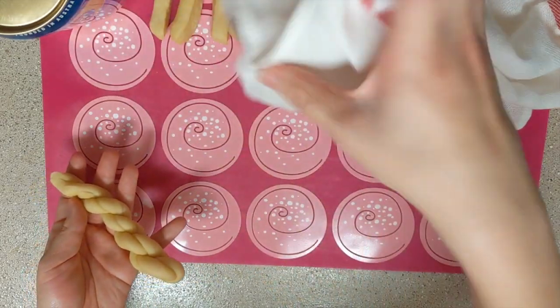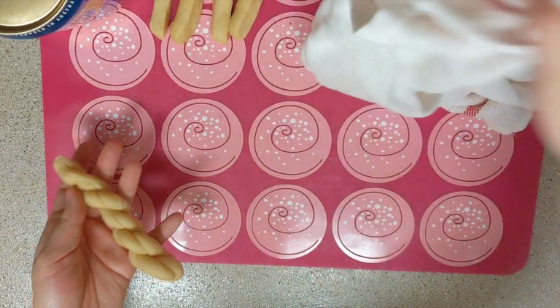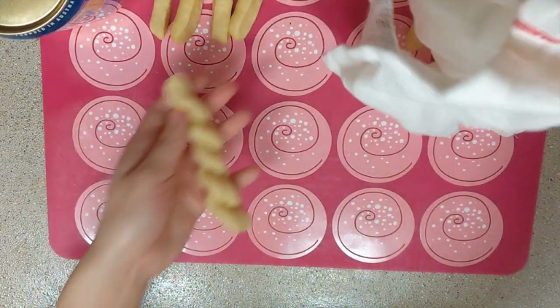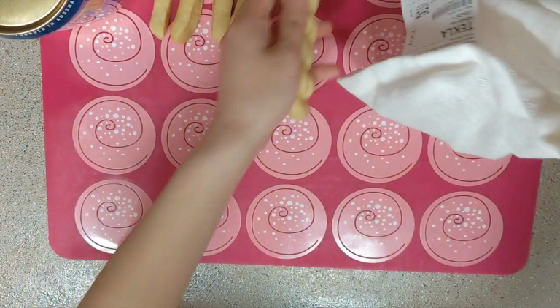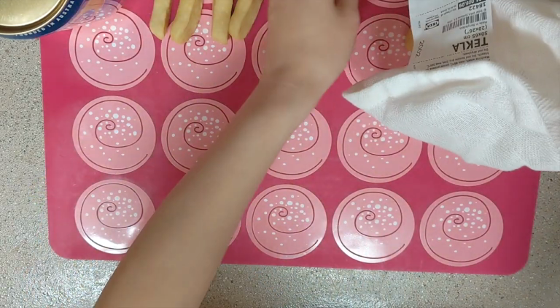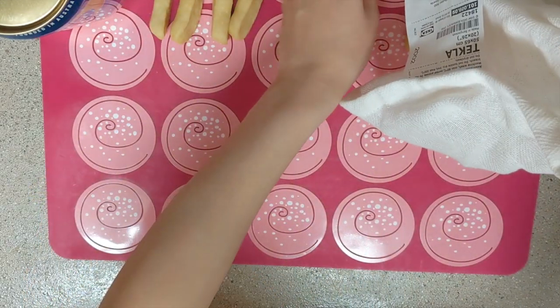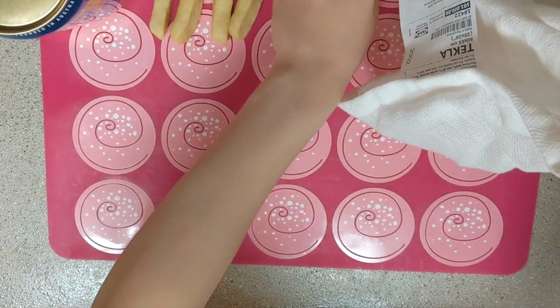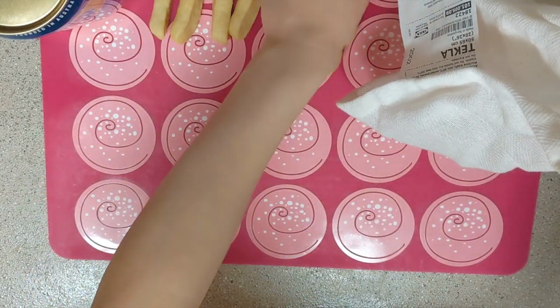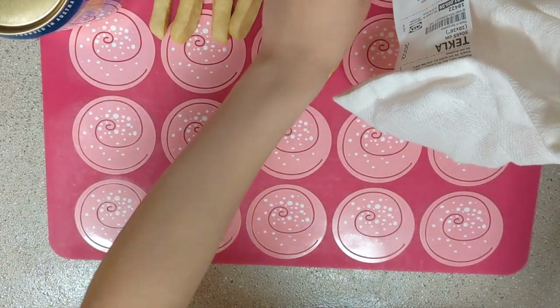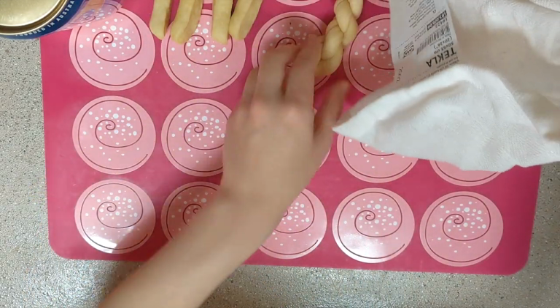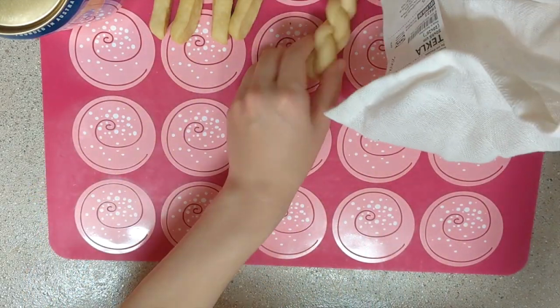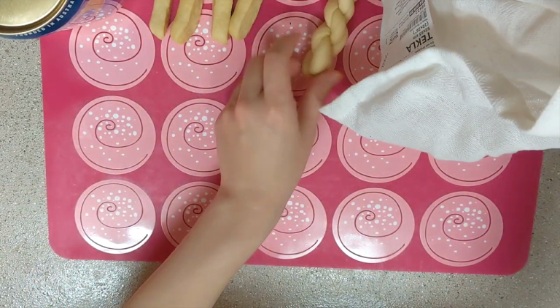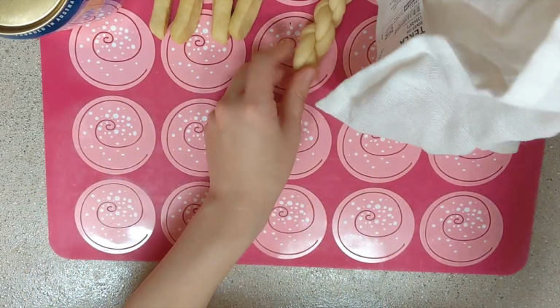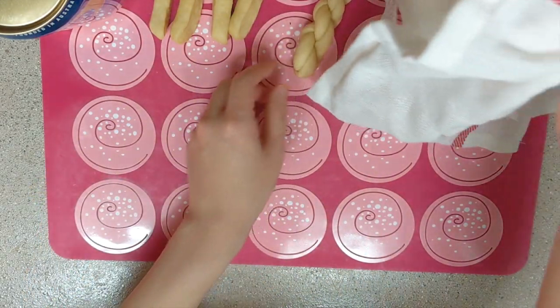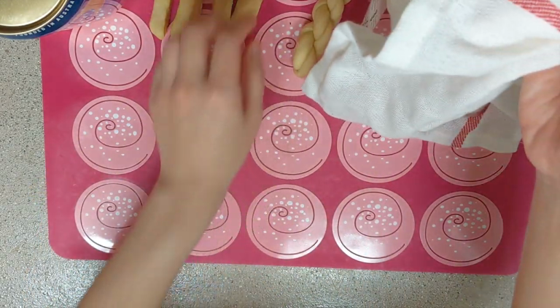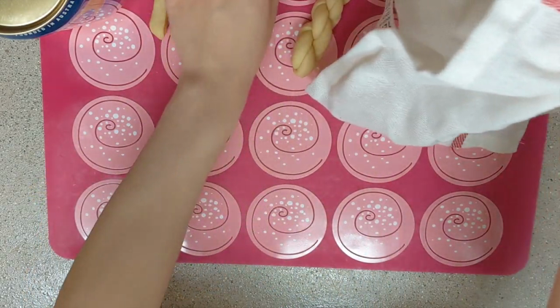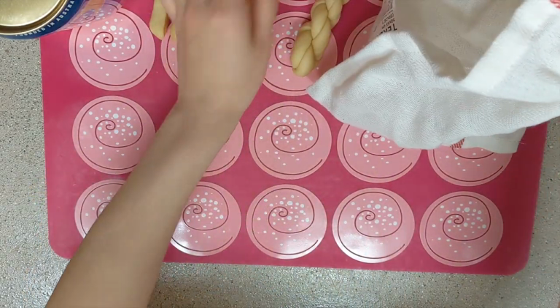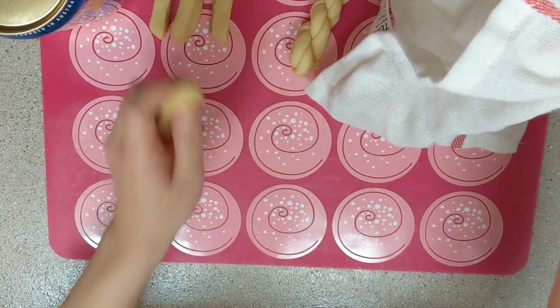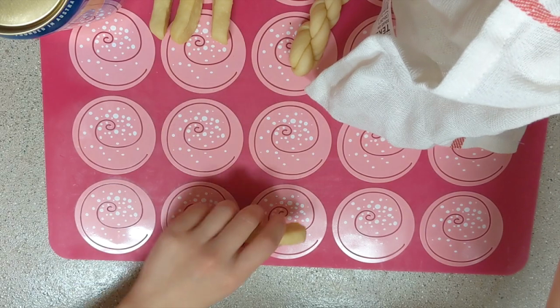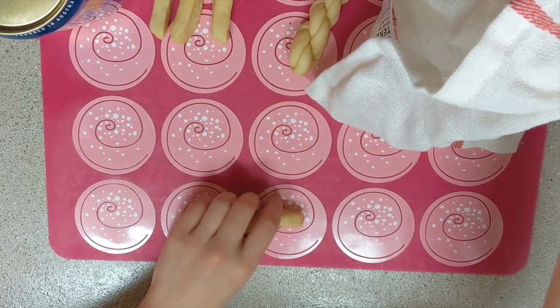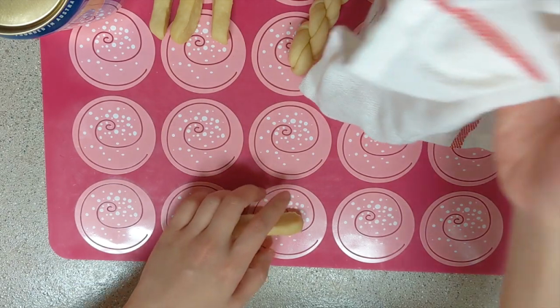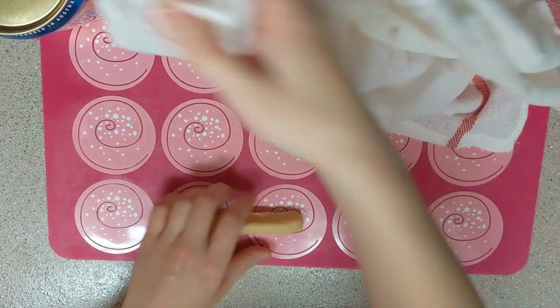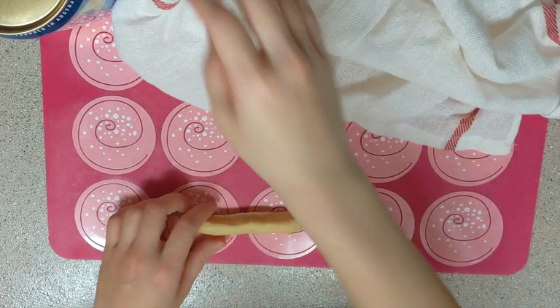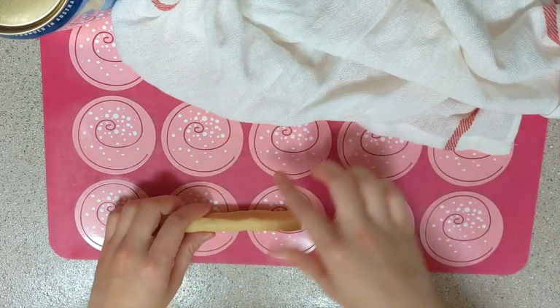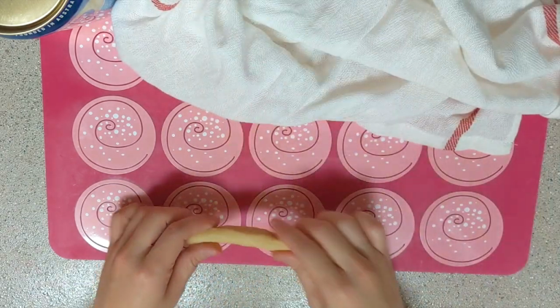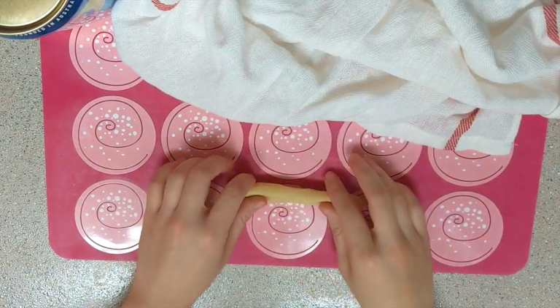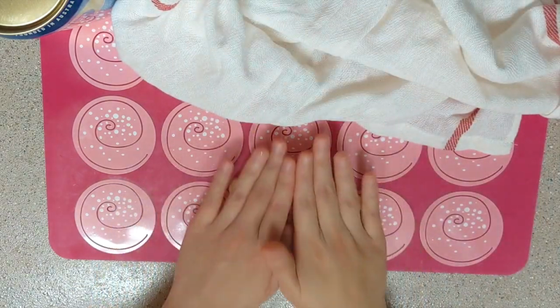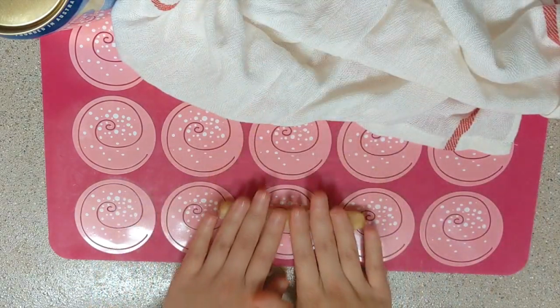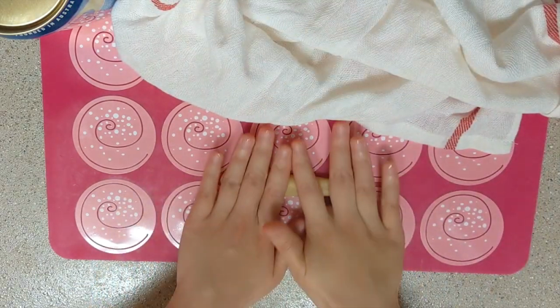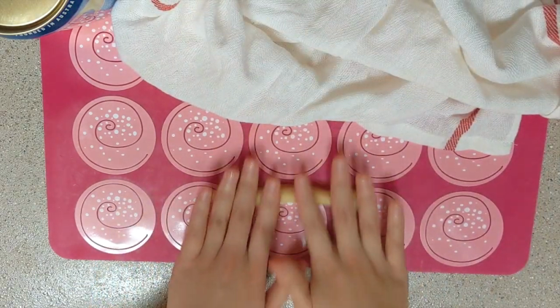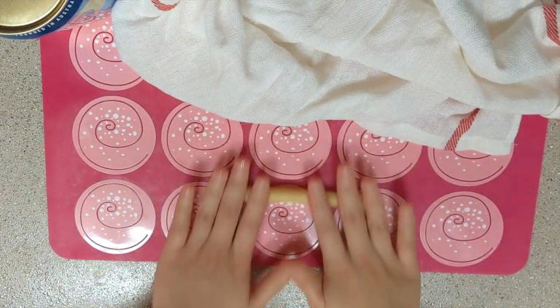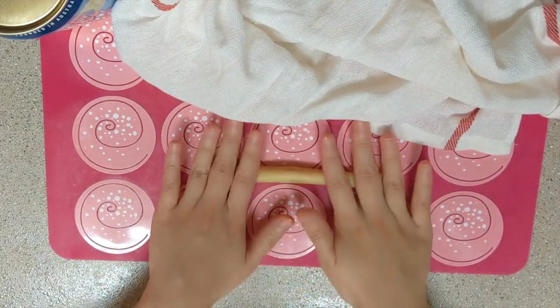Cover it with a cloth or plastic wrapper to prevent the dough from drying out. Repeat the process to make more dough twists.